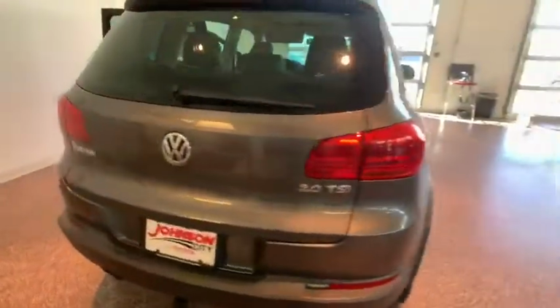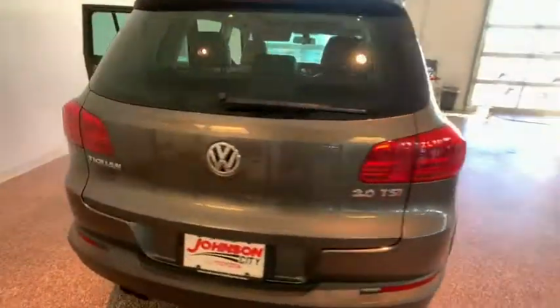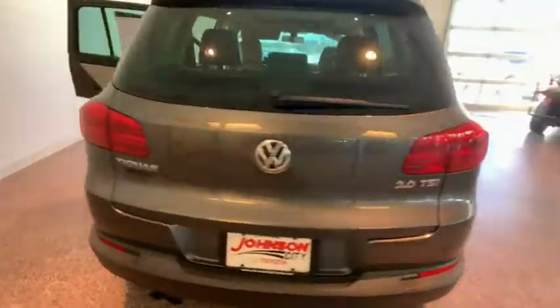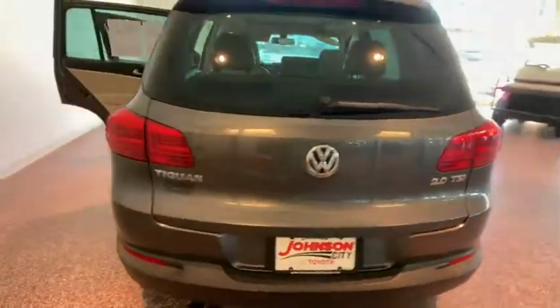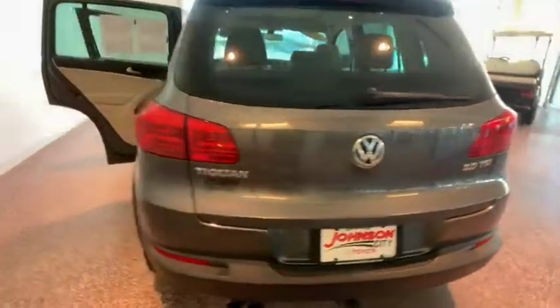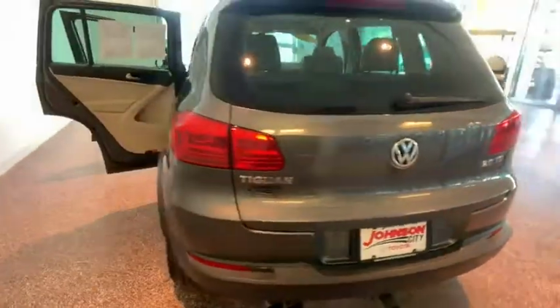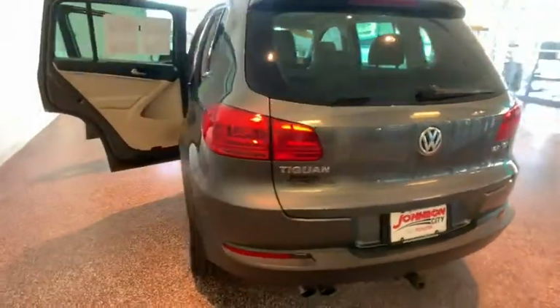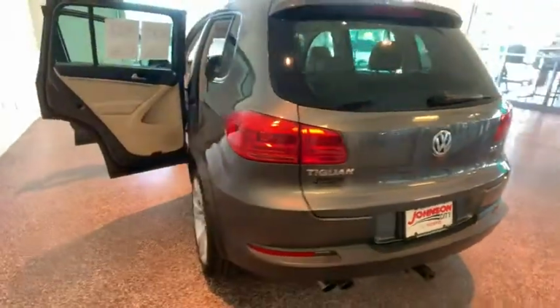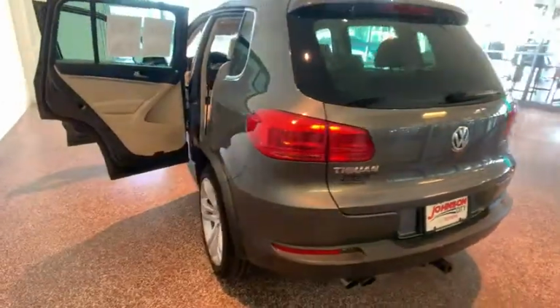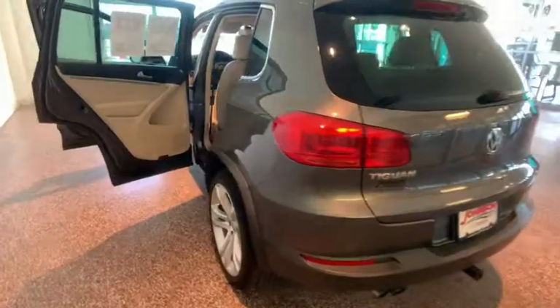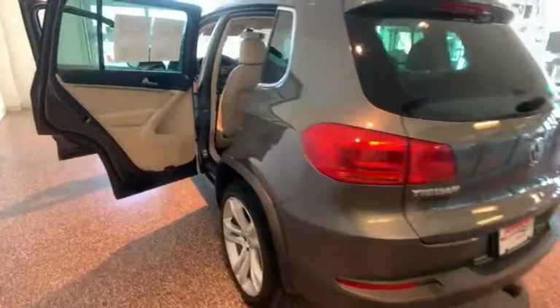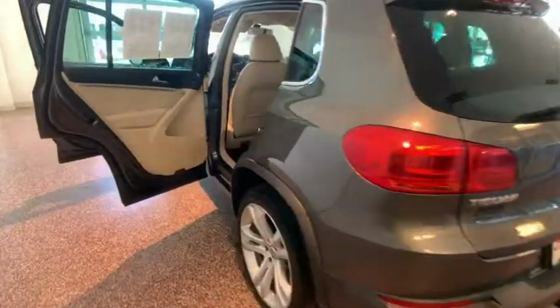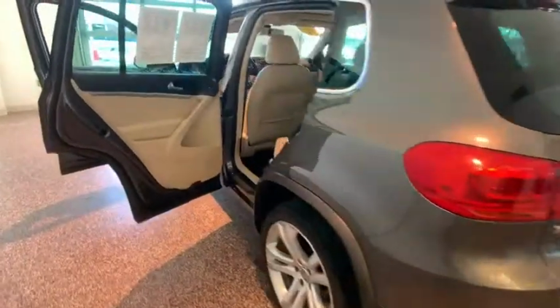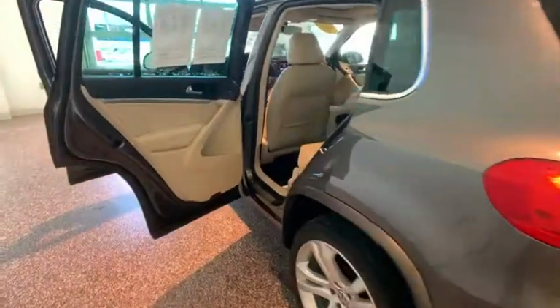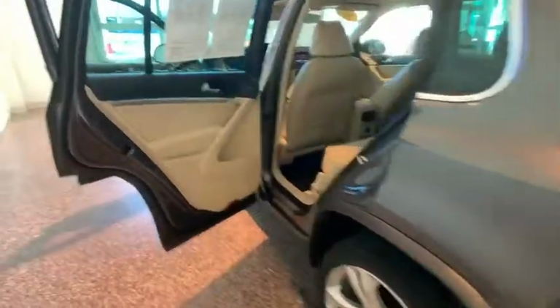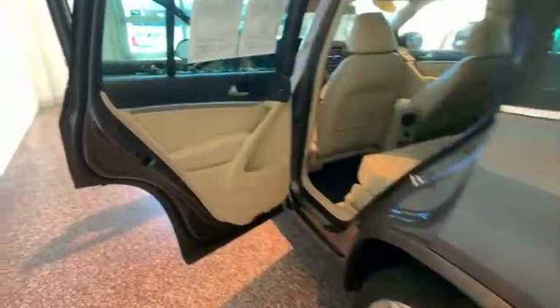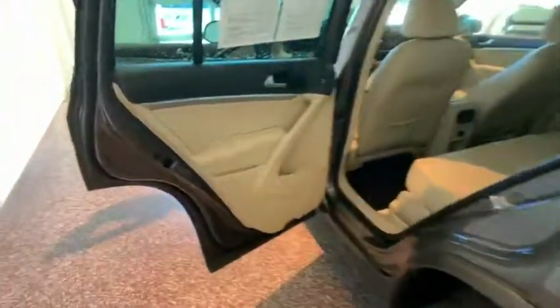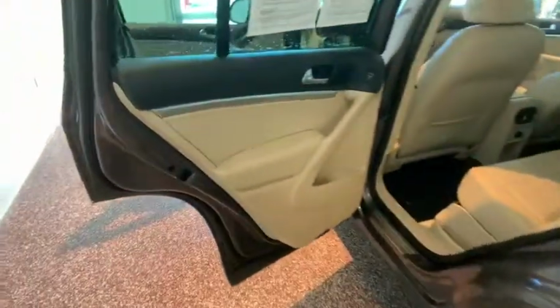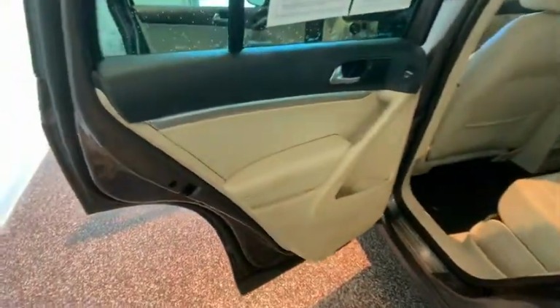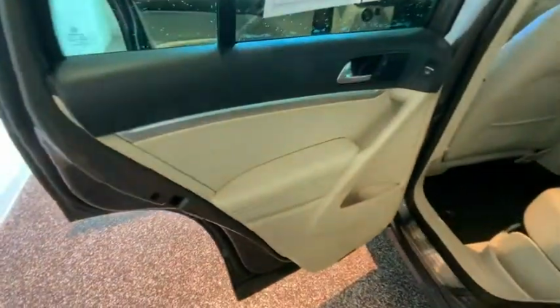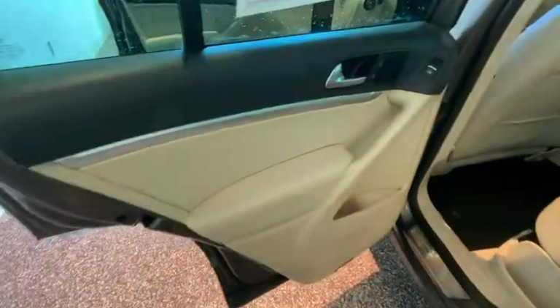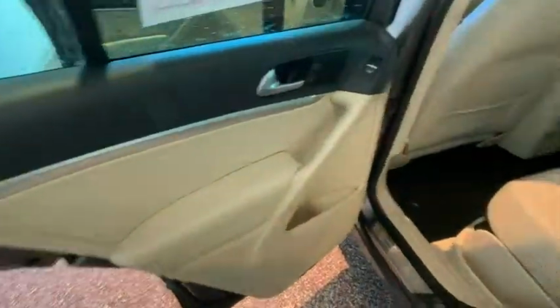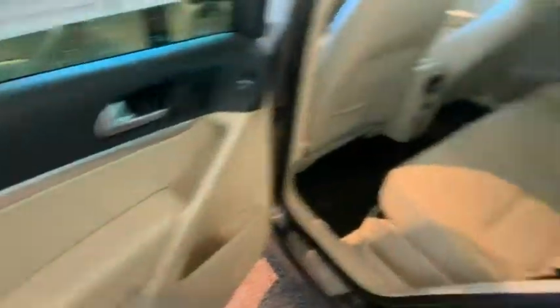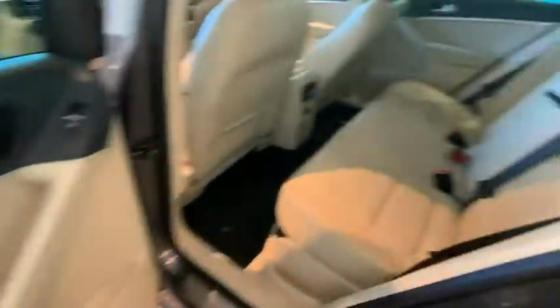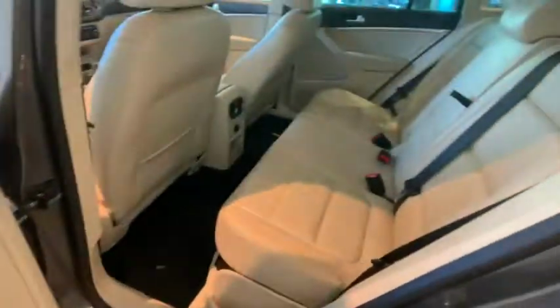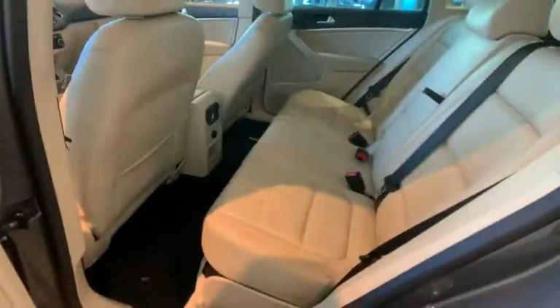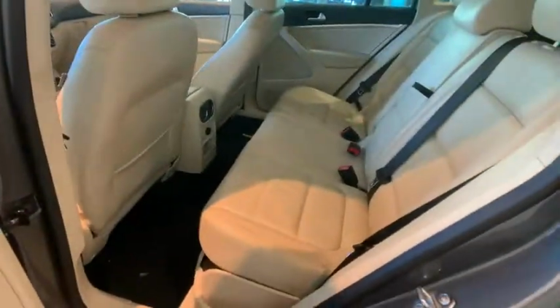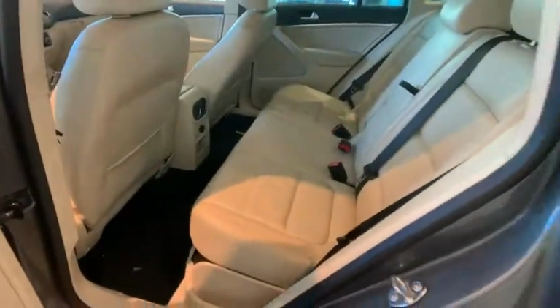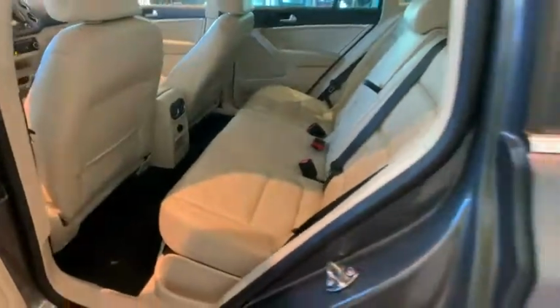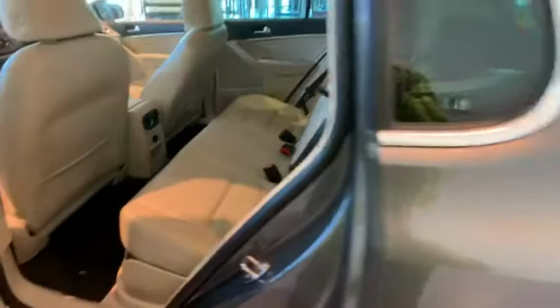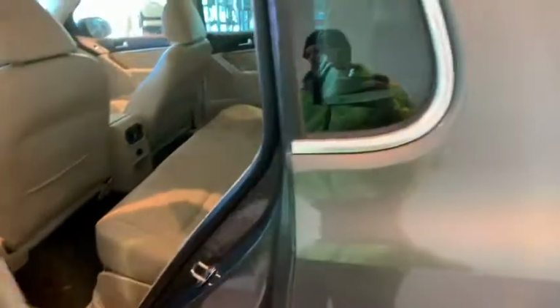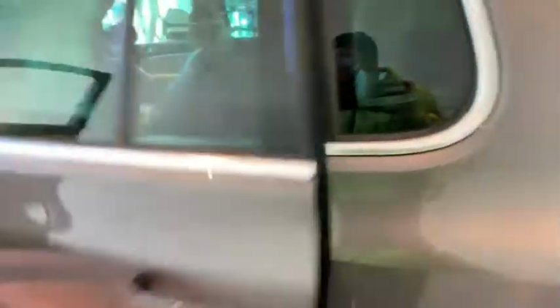Traction control. Navigation system. Leather-wrapped steering wheel. Dual airbags. Power steering. Four-wheel disc brakes. Eight speakers.